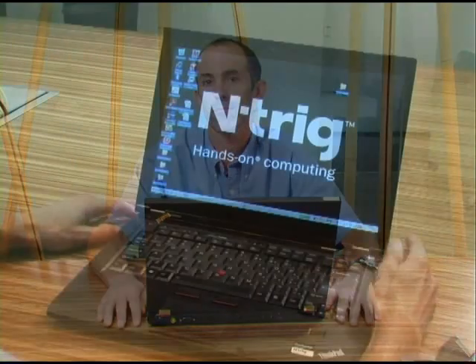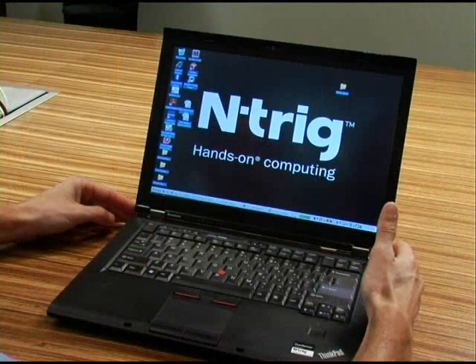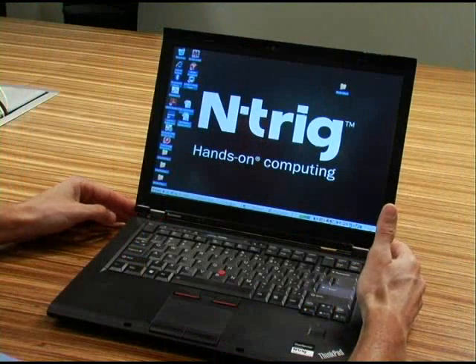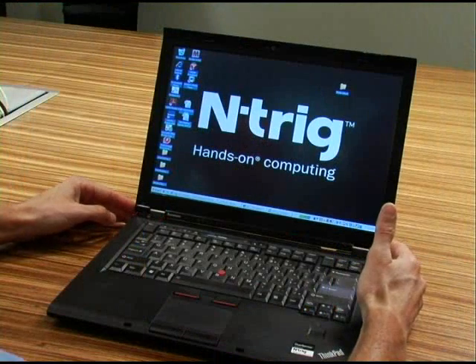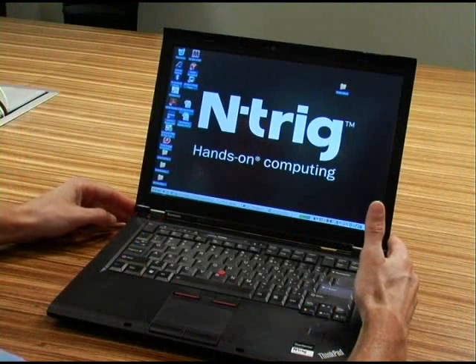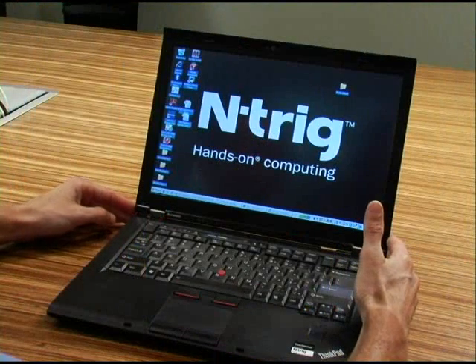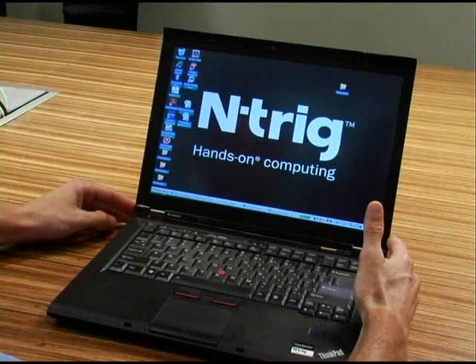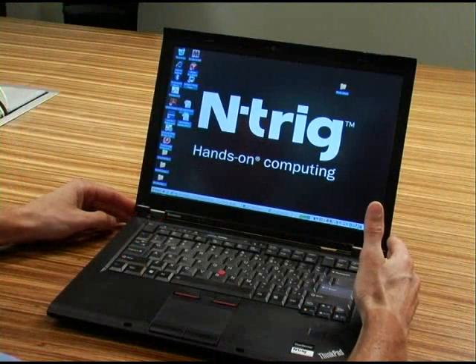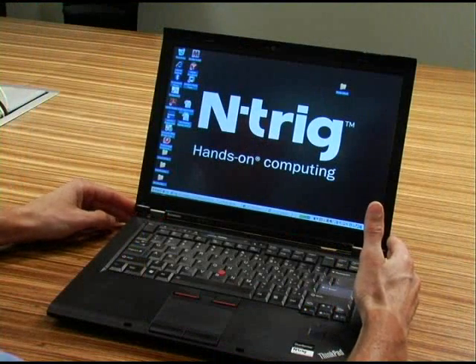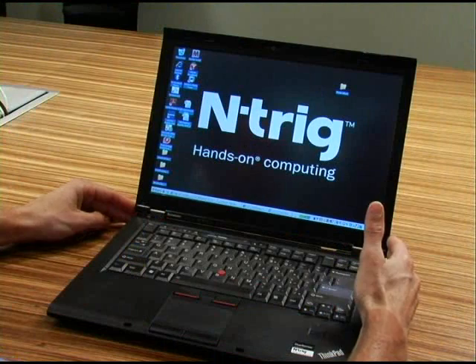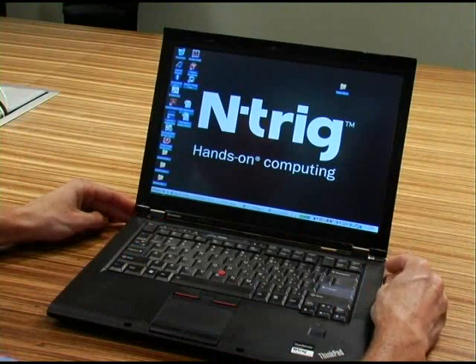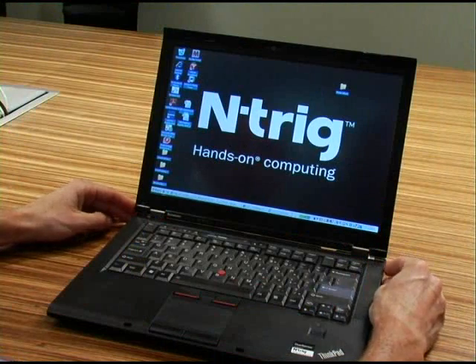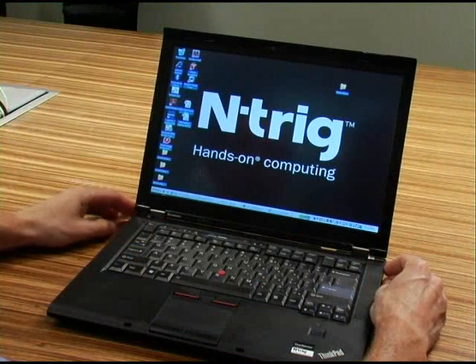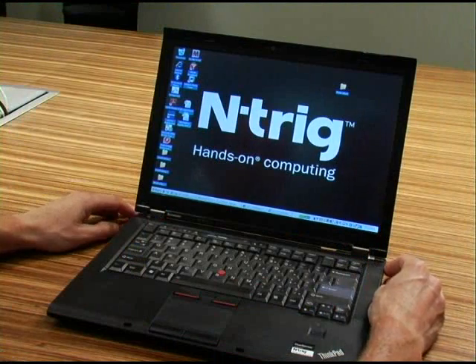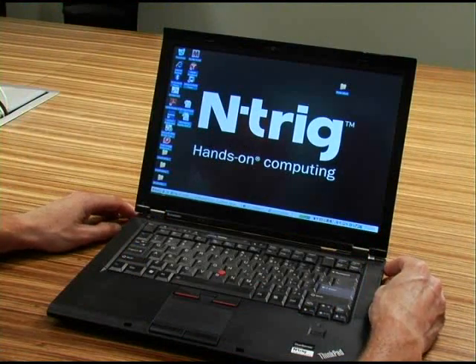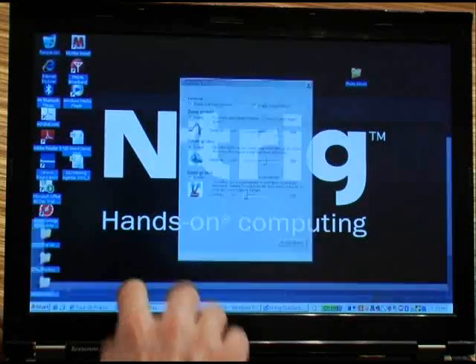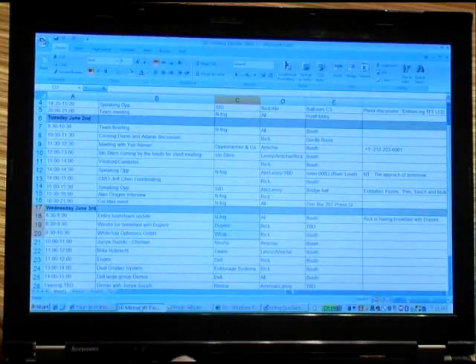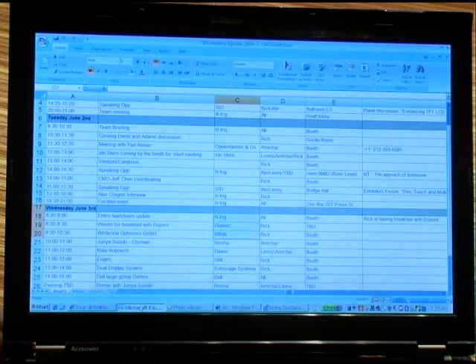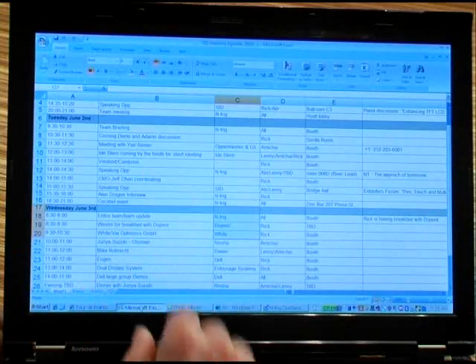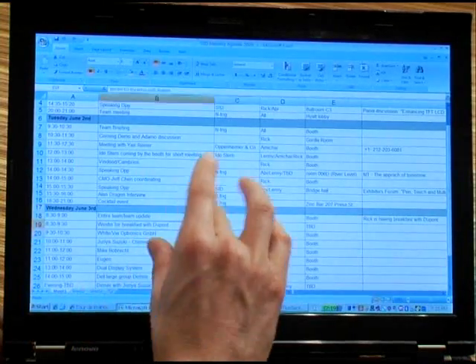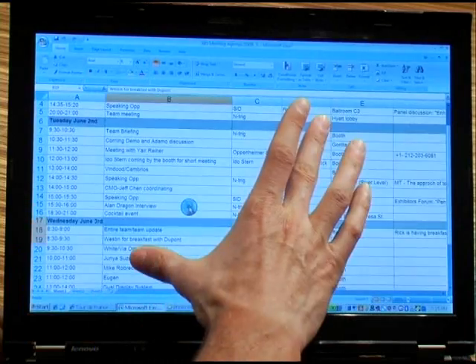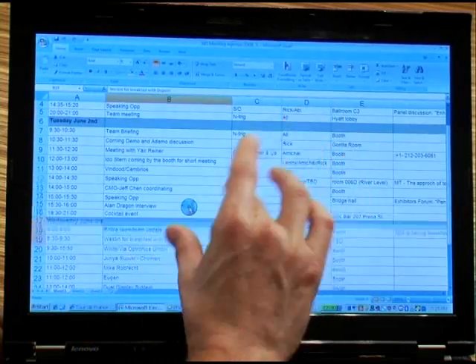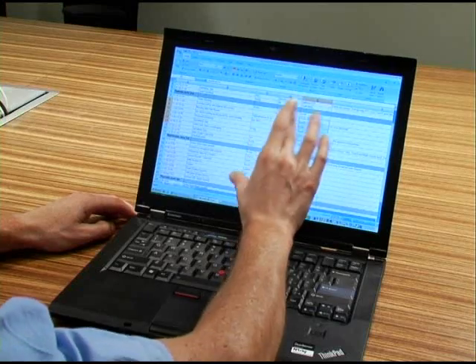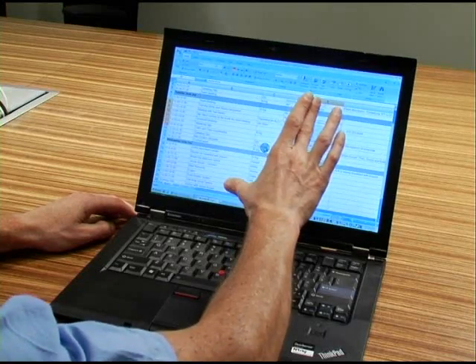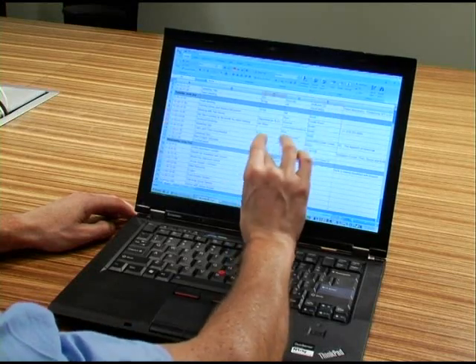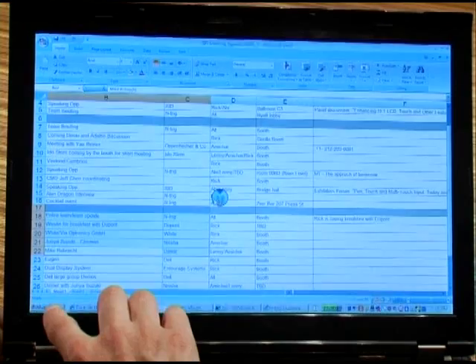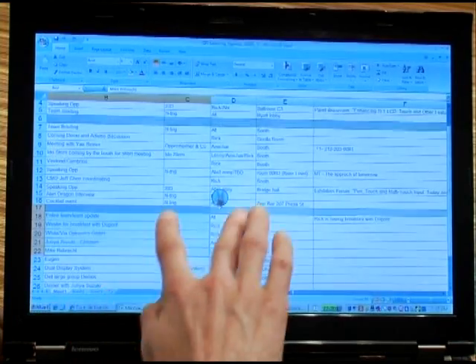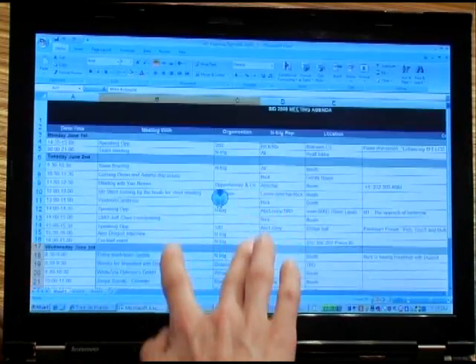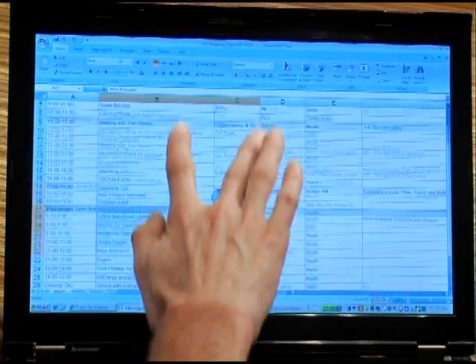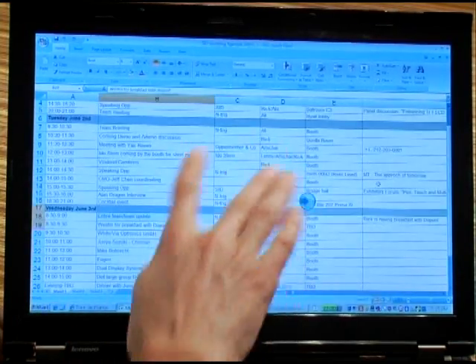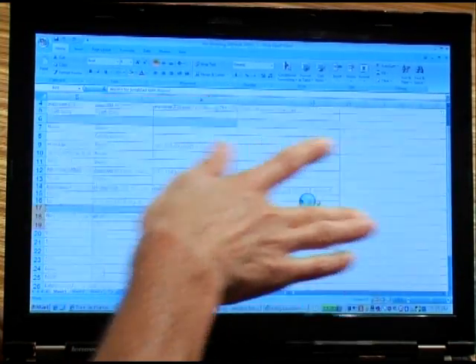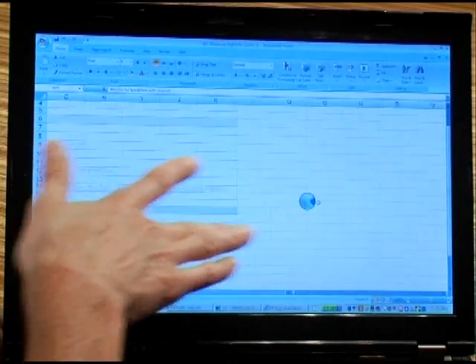So here we have the ThinkPad with Windows XP Pro, which is a very common enterprise configuration. Let's look at a common business application, which is Excel. Here we can zoom, we can scroll up and scroll left and right.